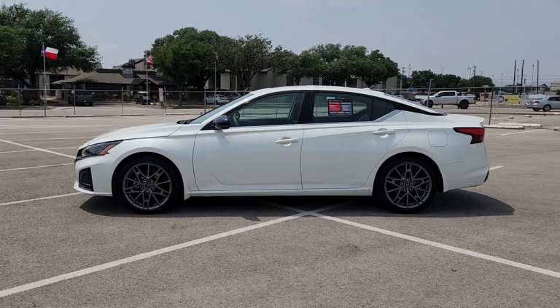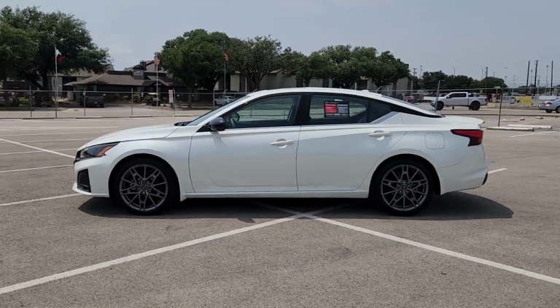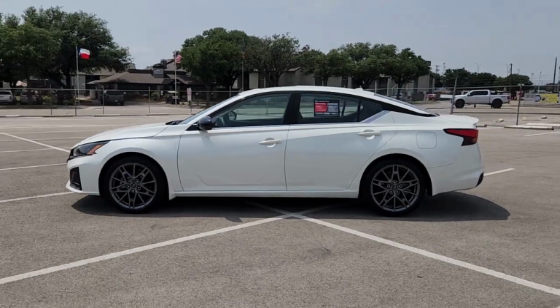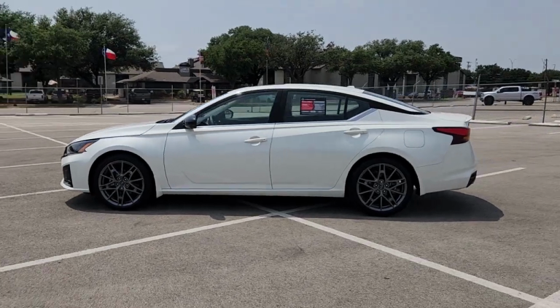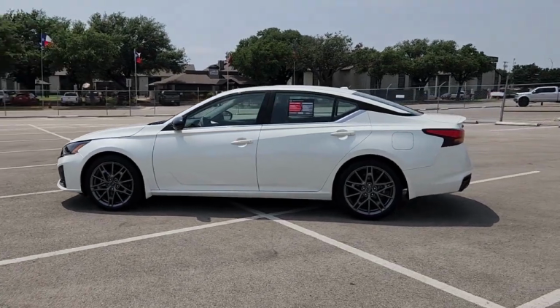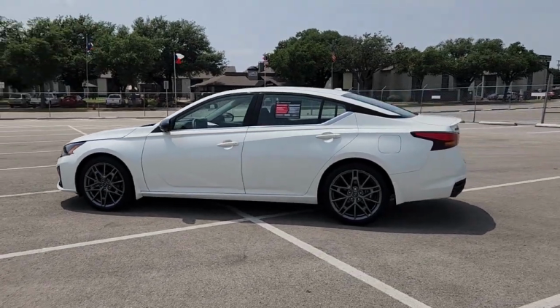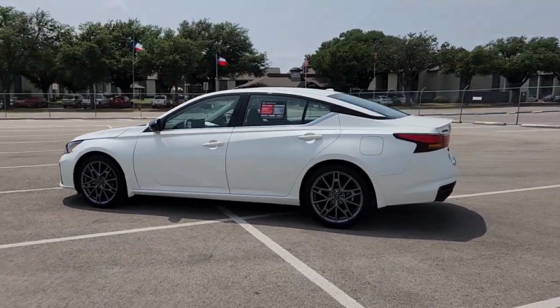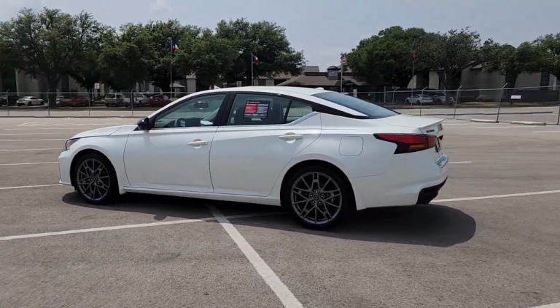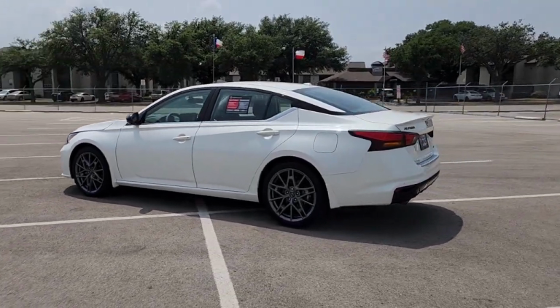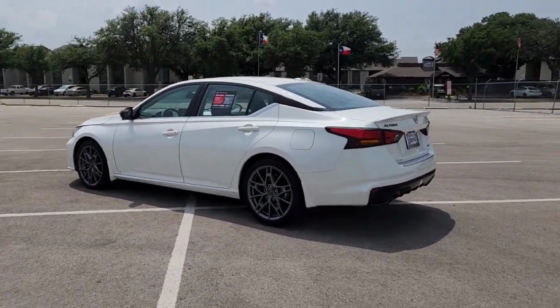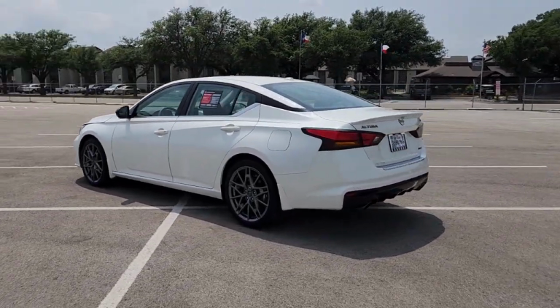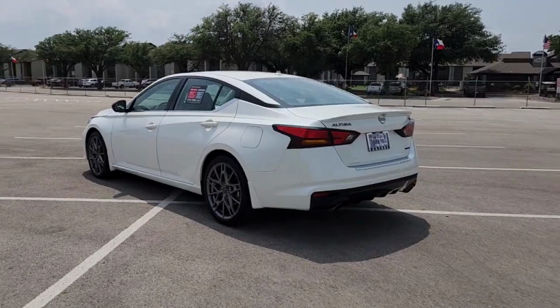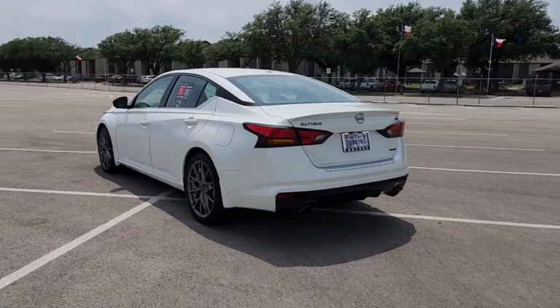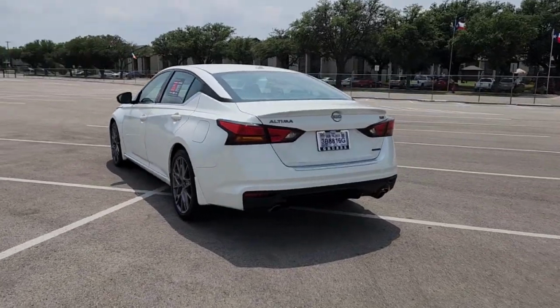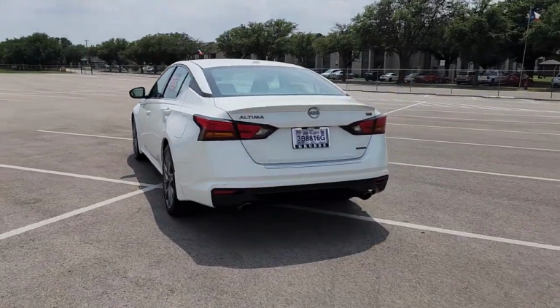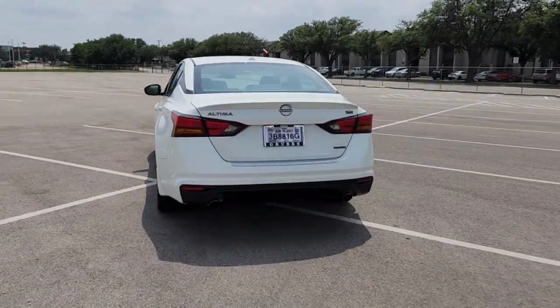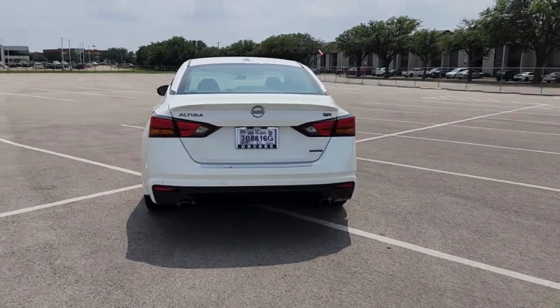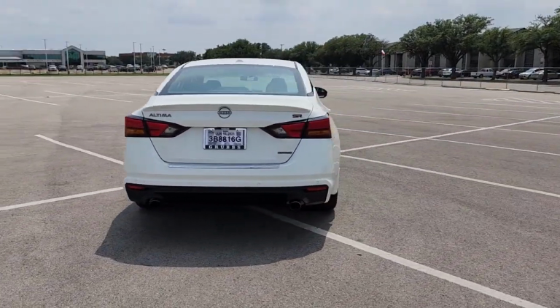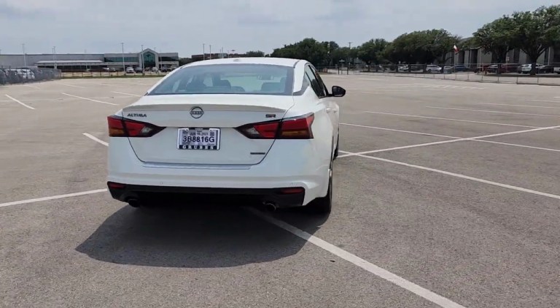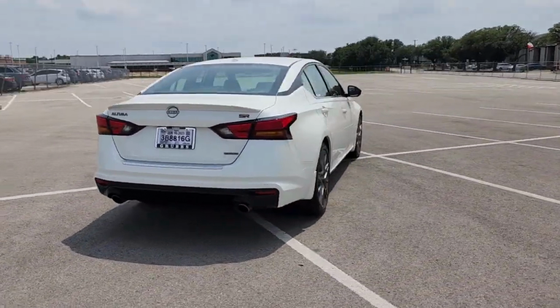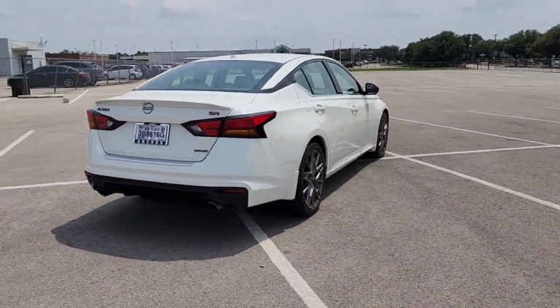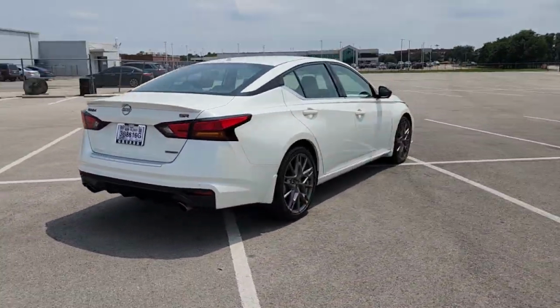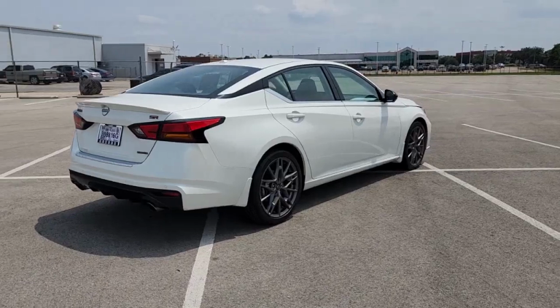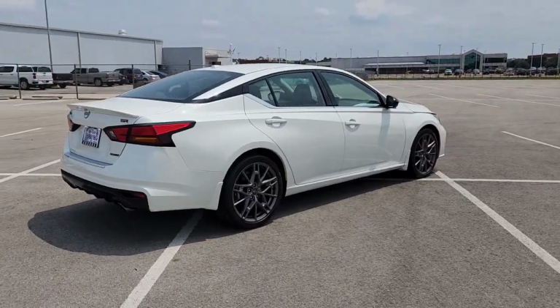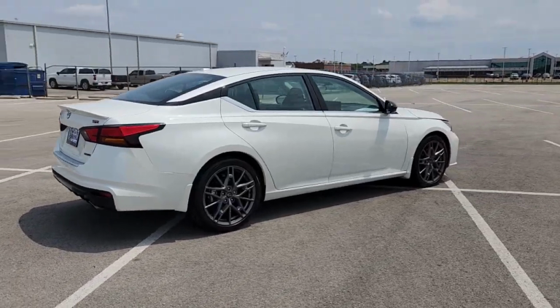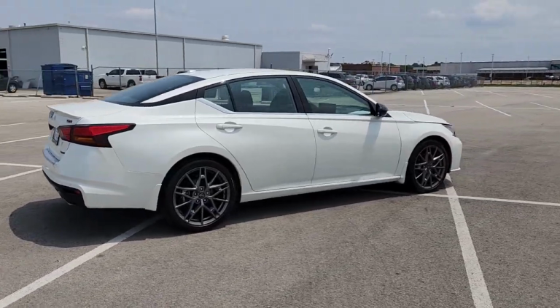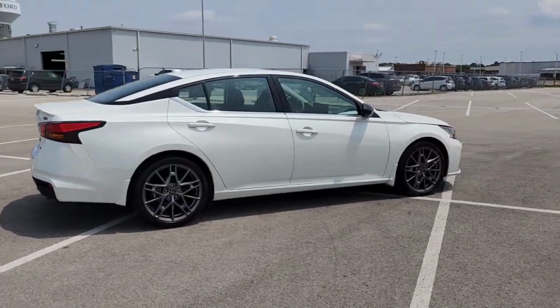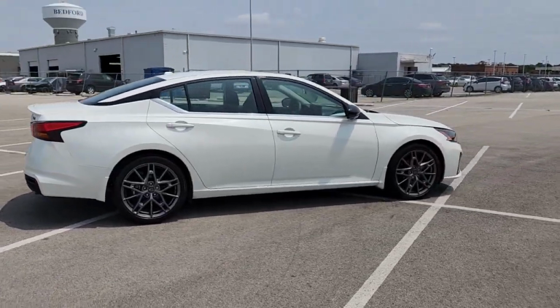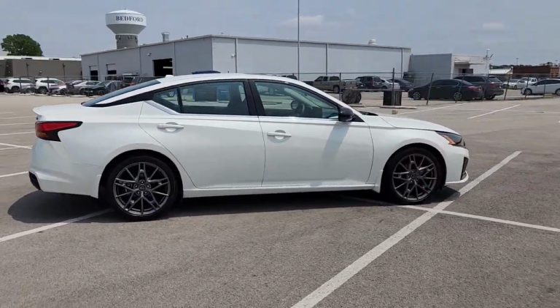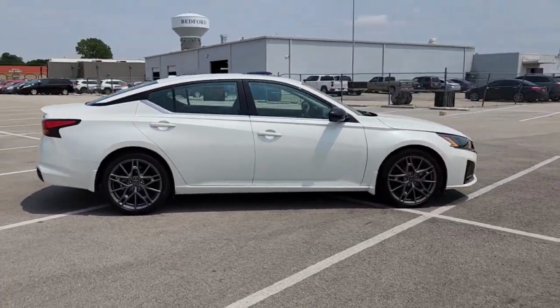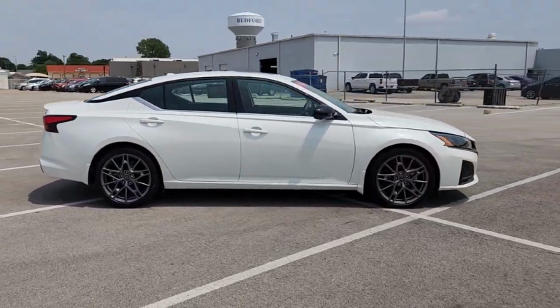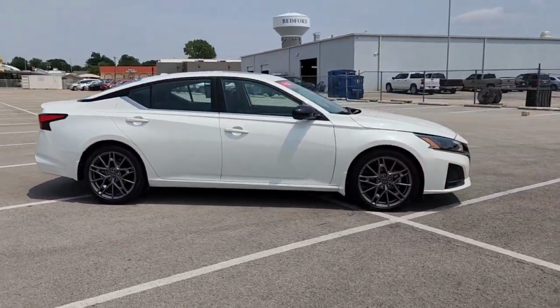You will be amazed by this 2023 Nissan Altima. This vehicle is an outstanding buy with fewer than 10,000 miles on the odometer. Take a closer look at this sporty and practical Altima, from its athletic performance to its